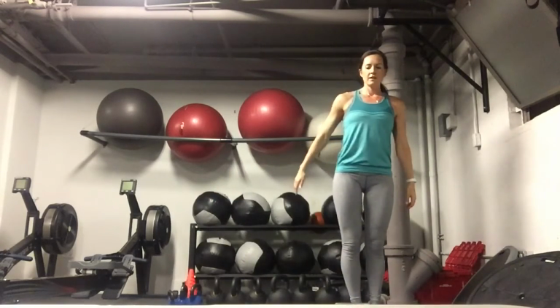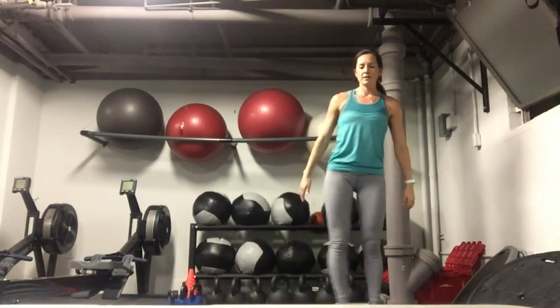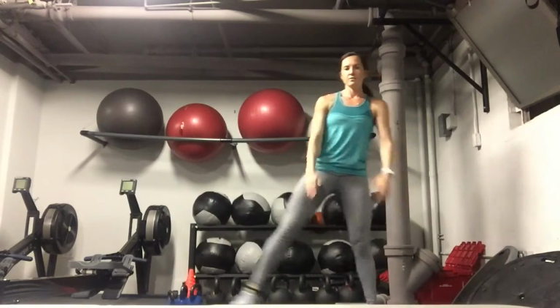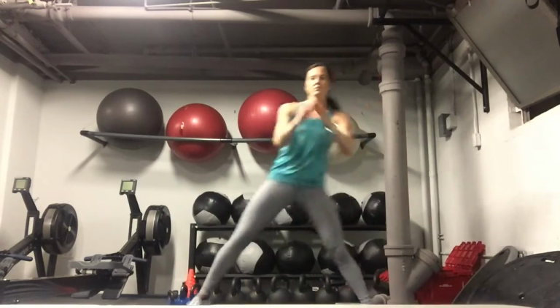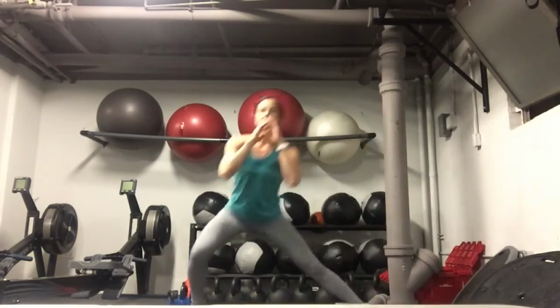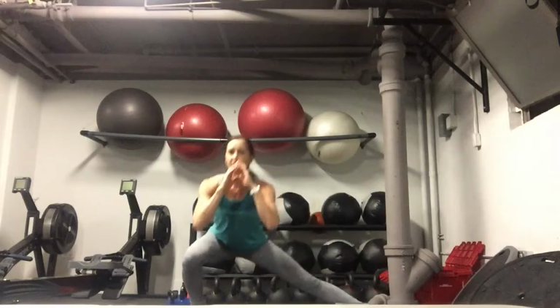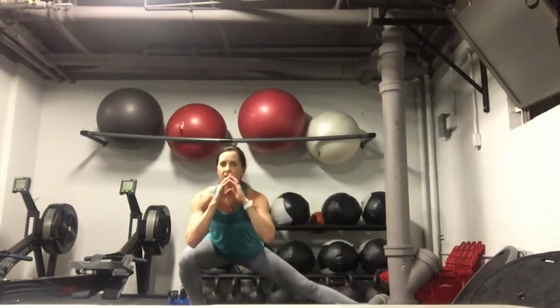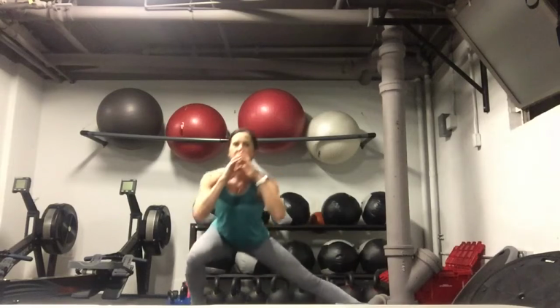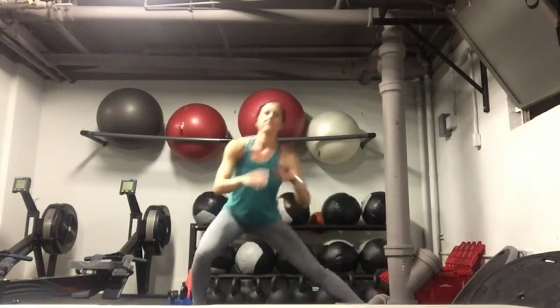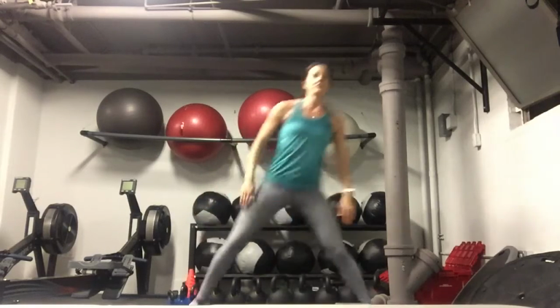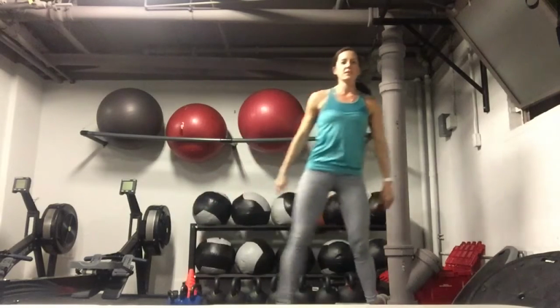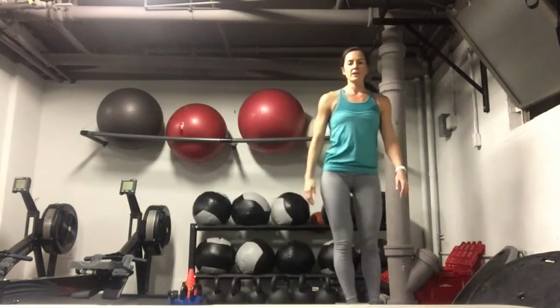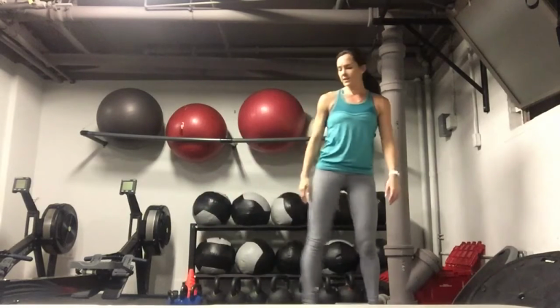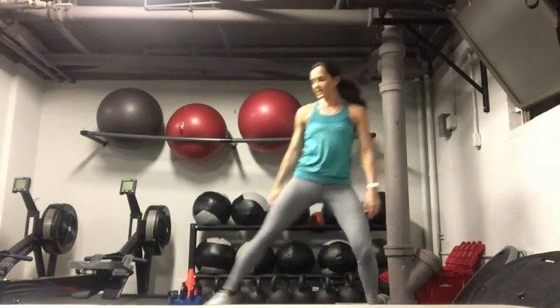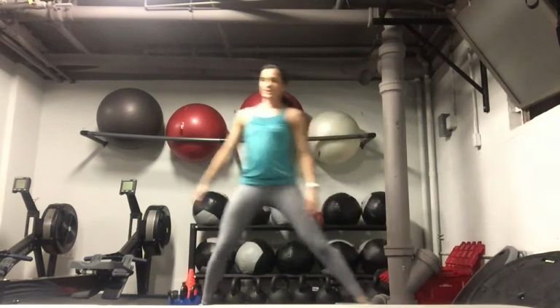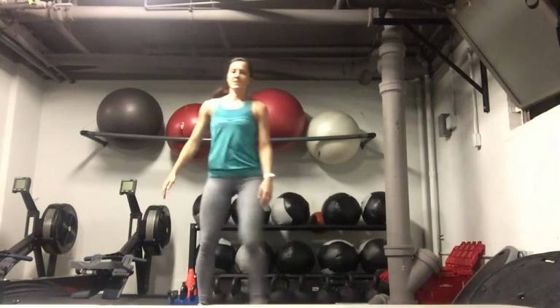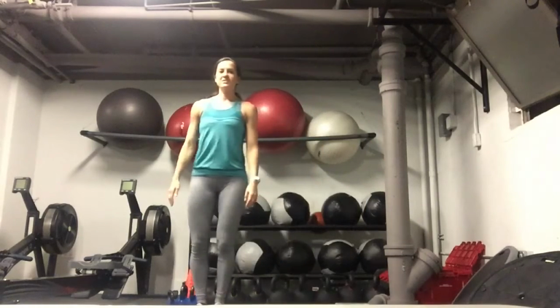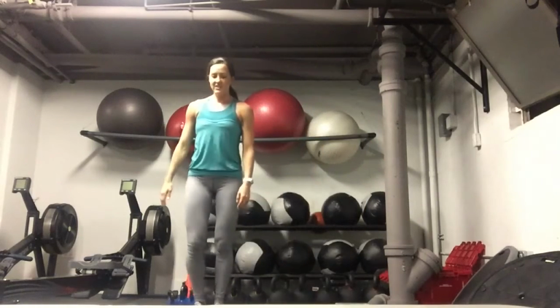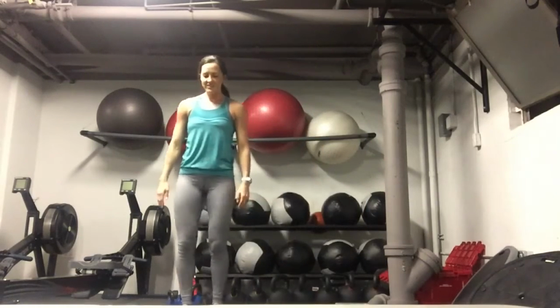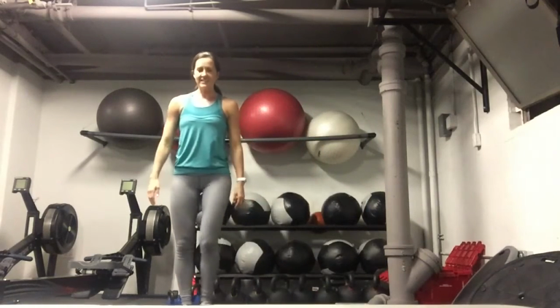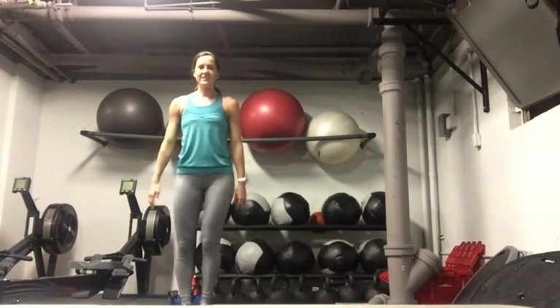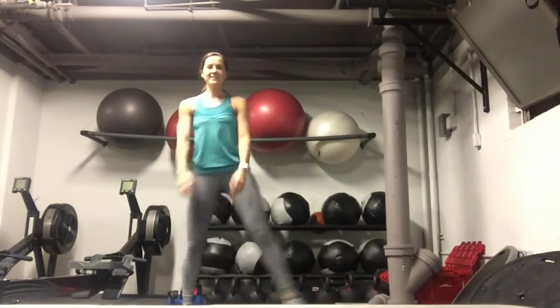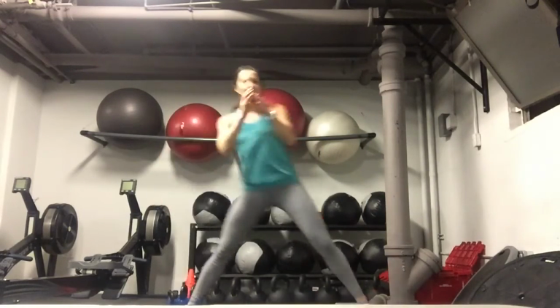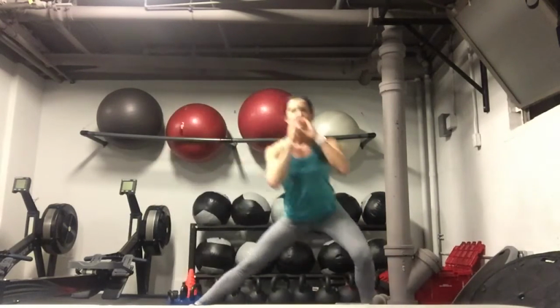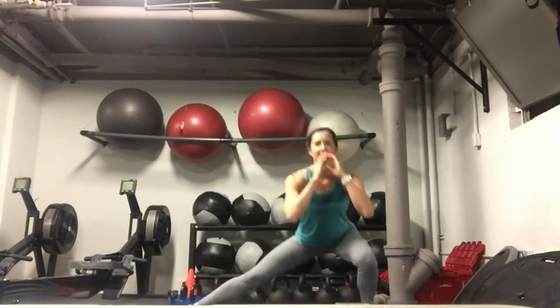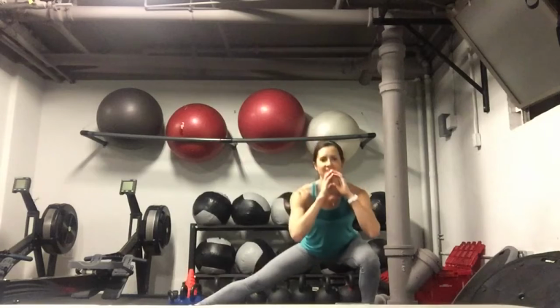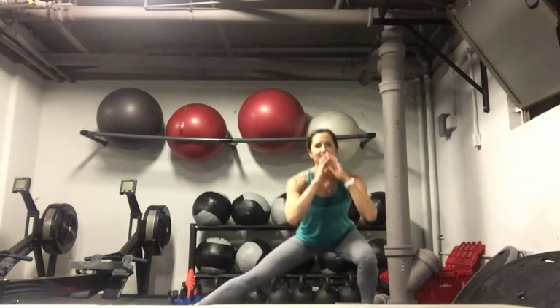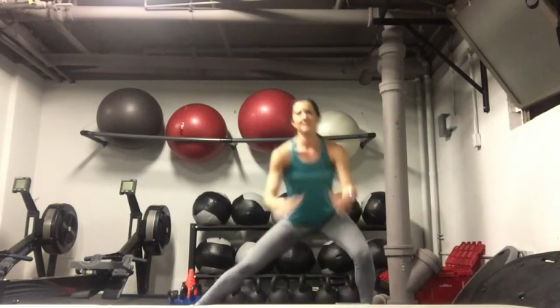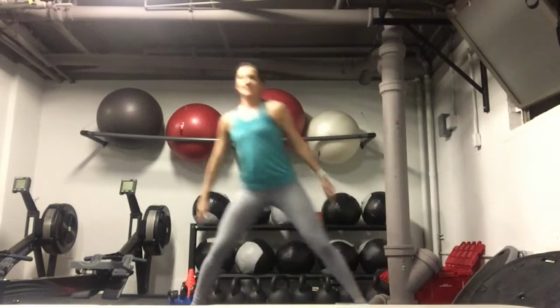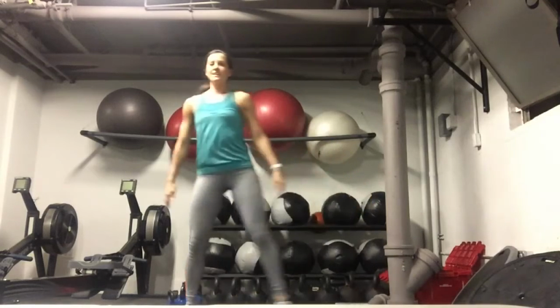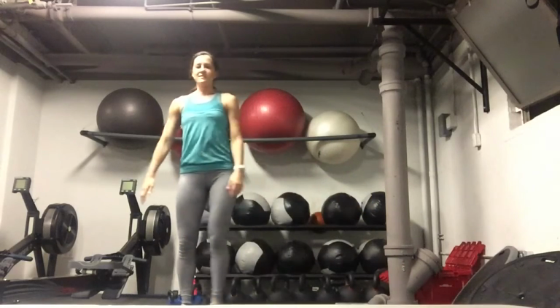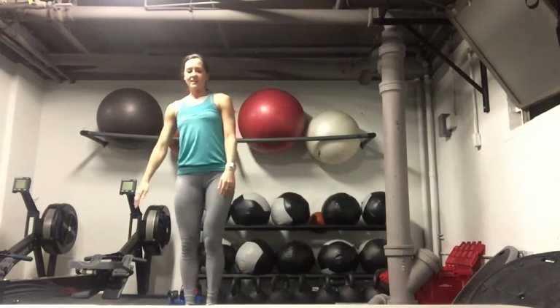And if you do one side, chances are you're going to do the other side as well. Side lunge on the other side.